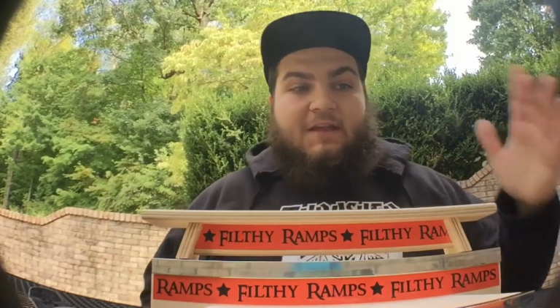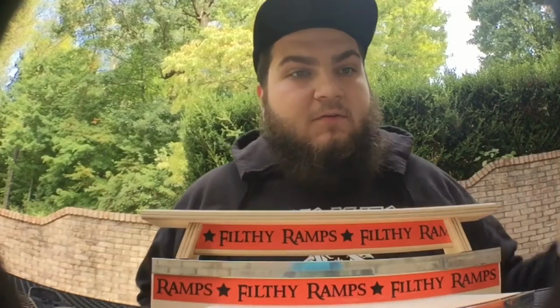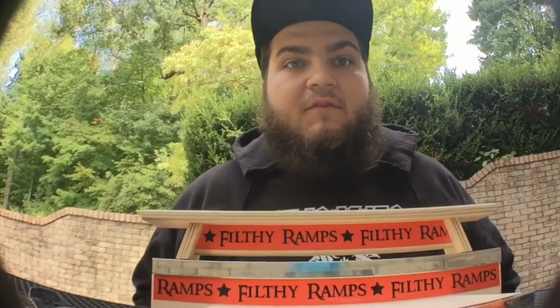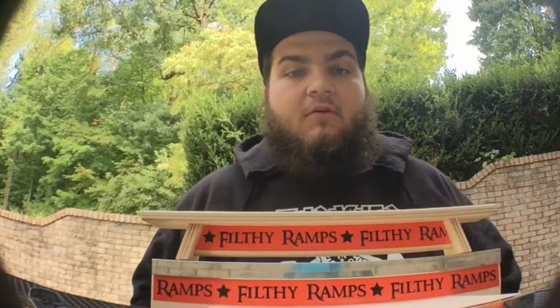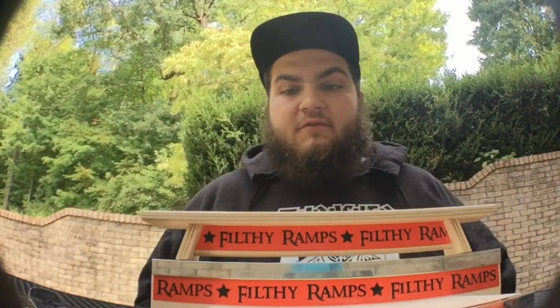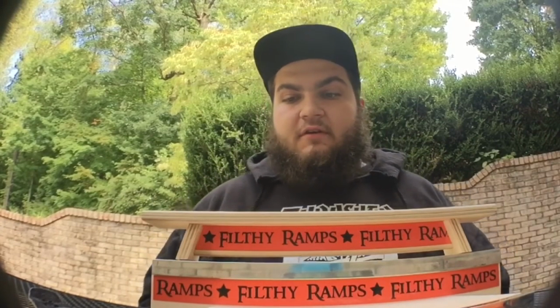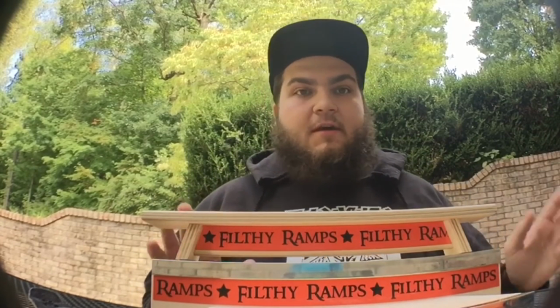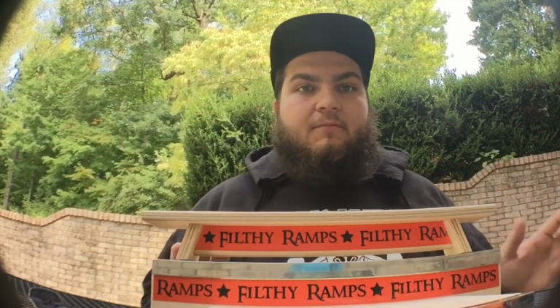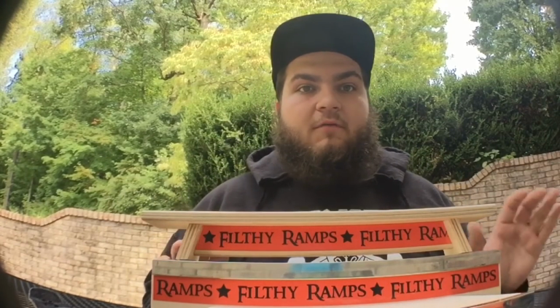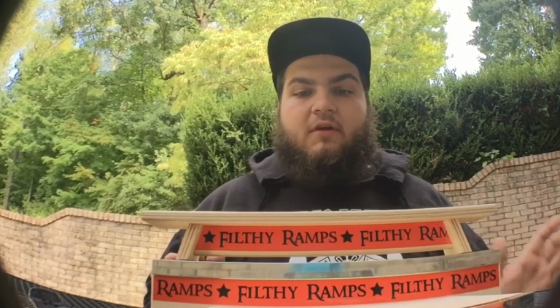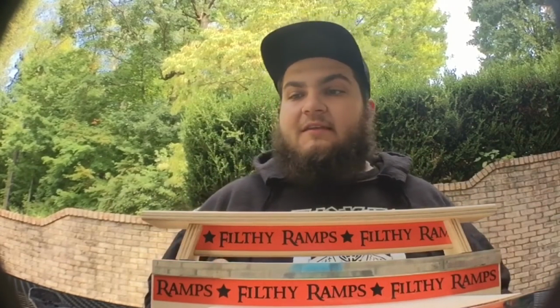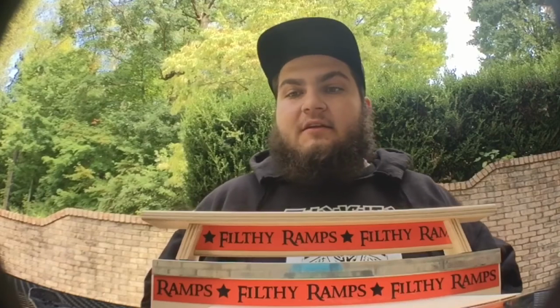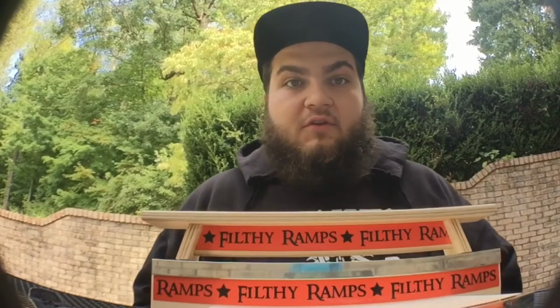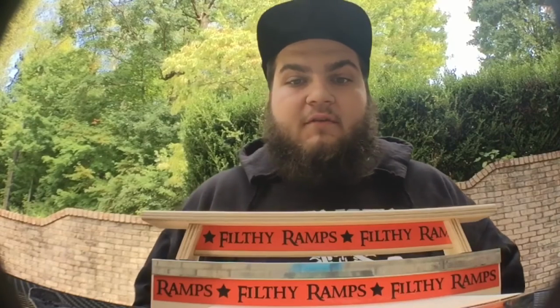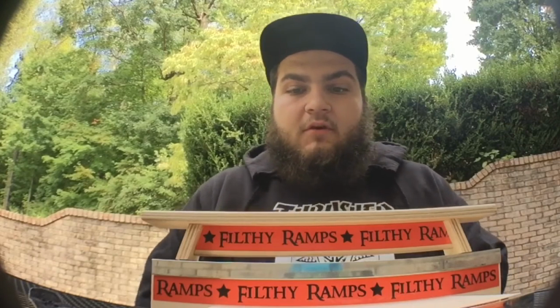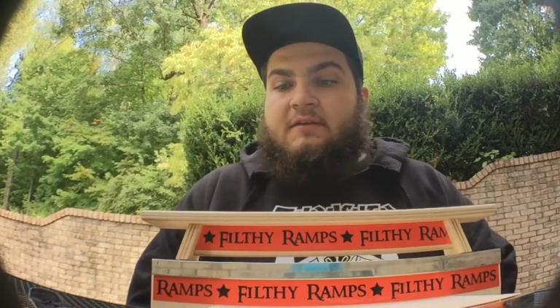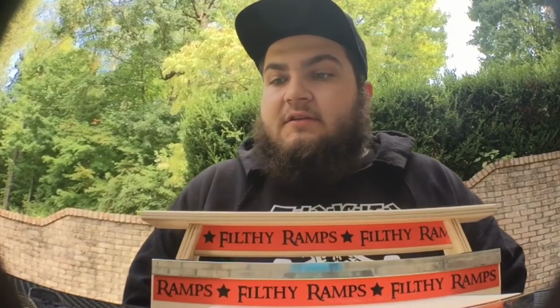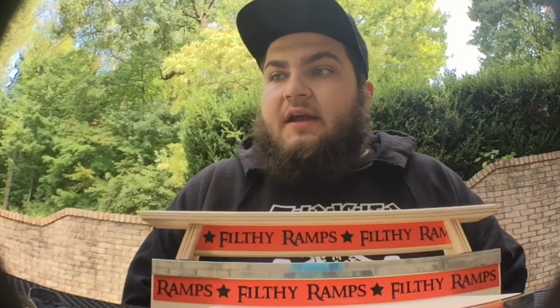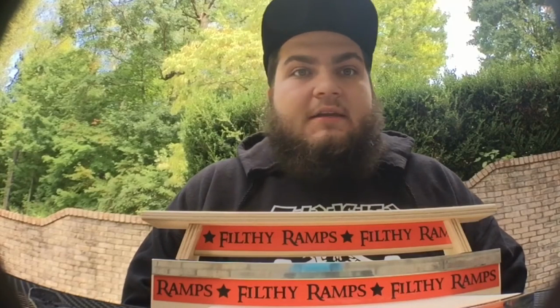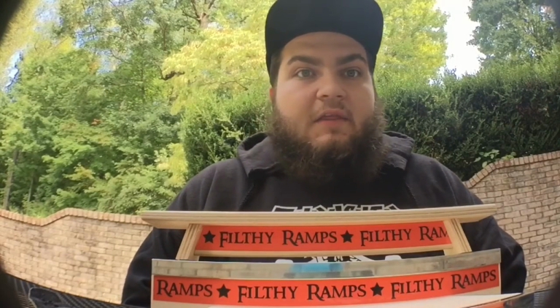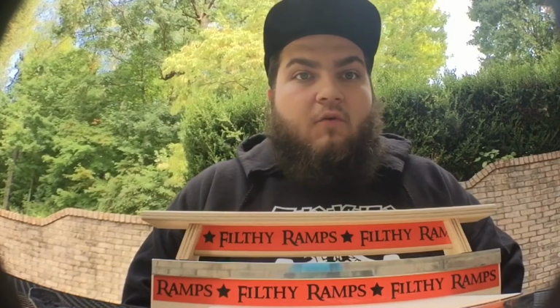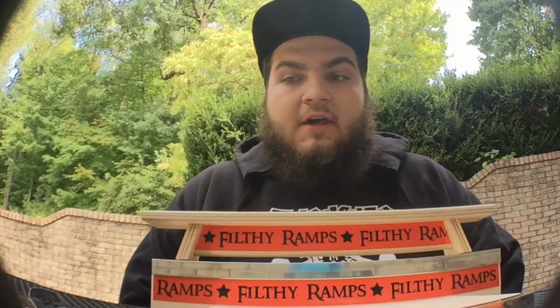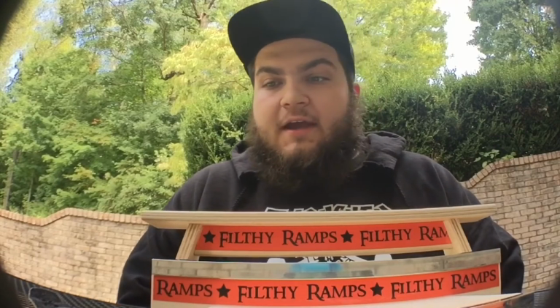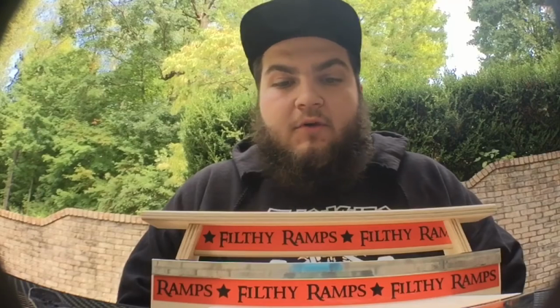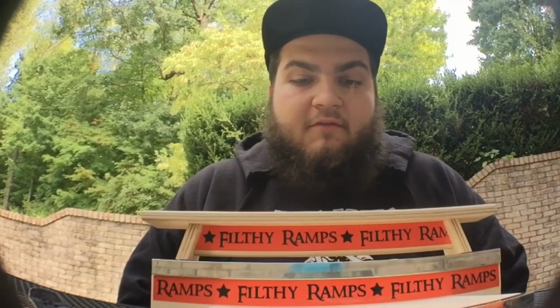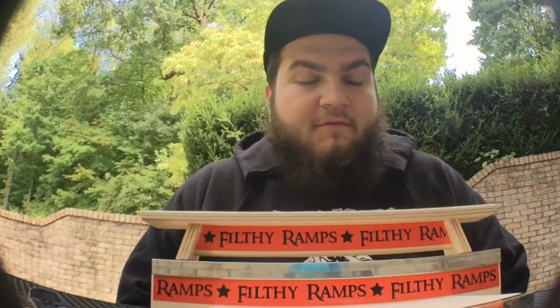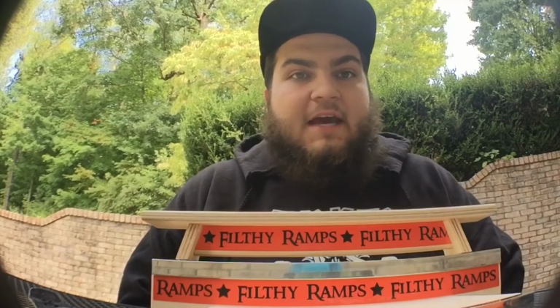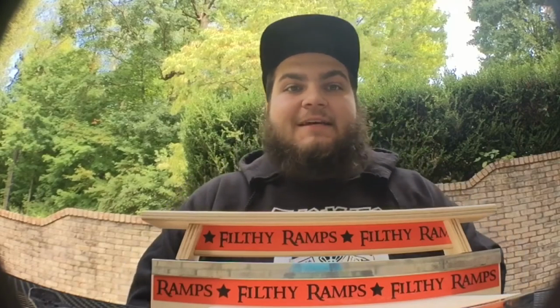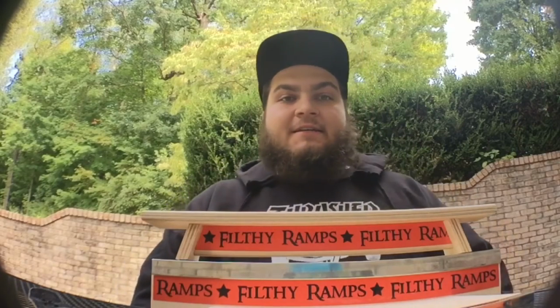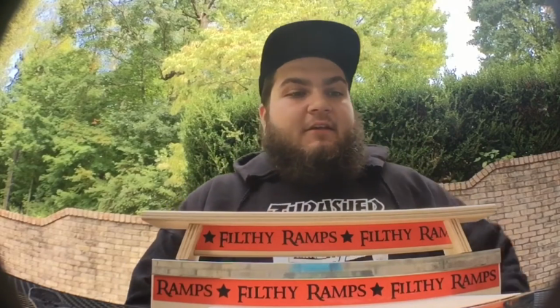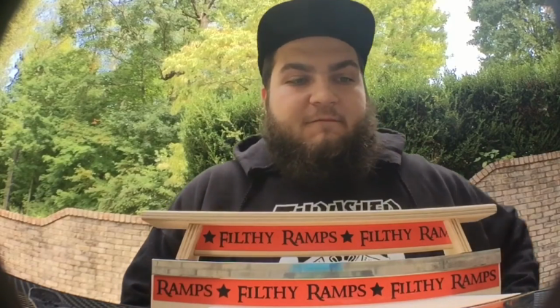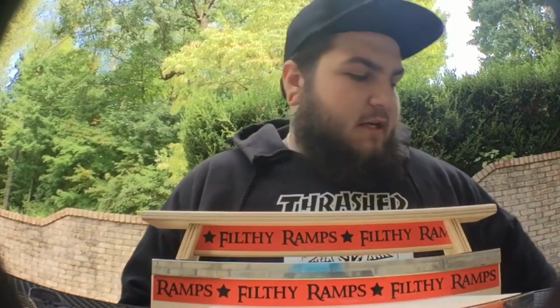Stay tuned after the unboxing part for some clips, because I'm going to try to film some clips. Thank you for watching and I hope you all have a fantastic day. It's been Father Time, thanks.